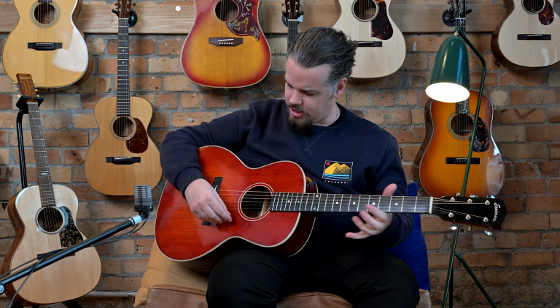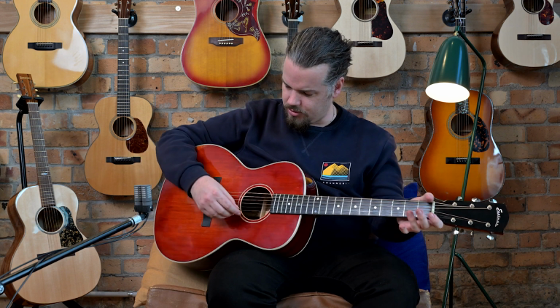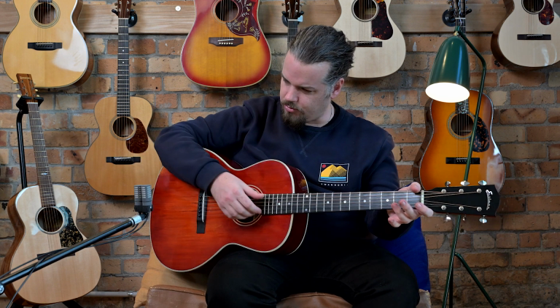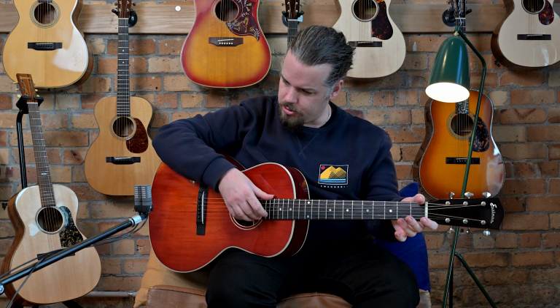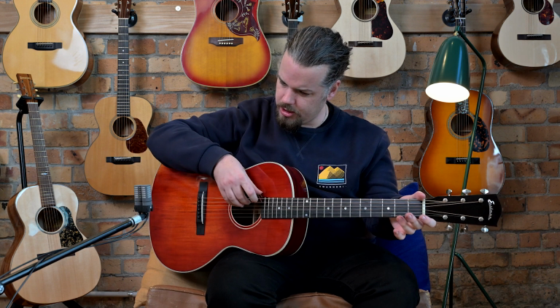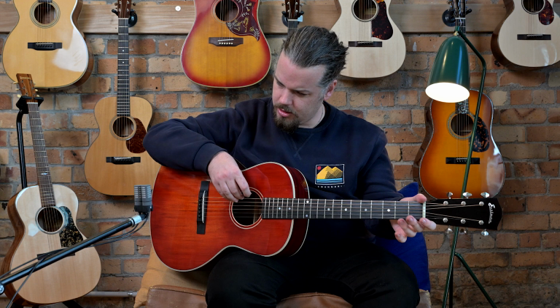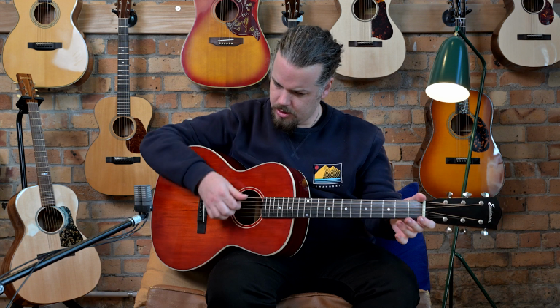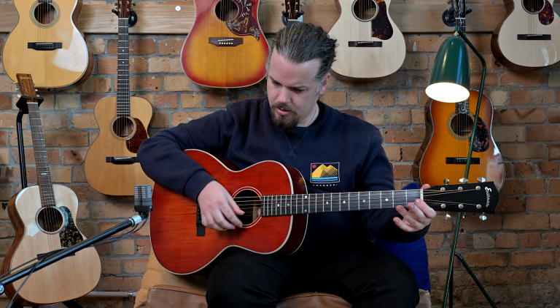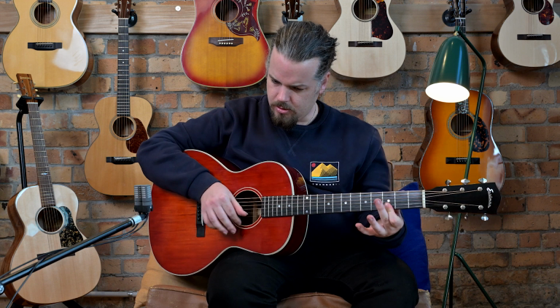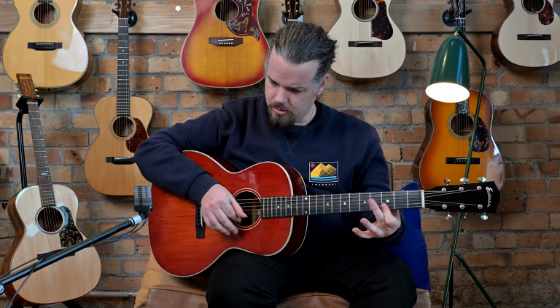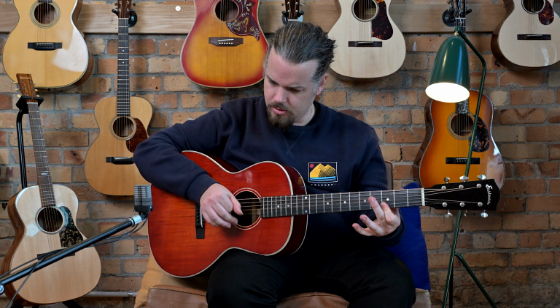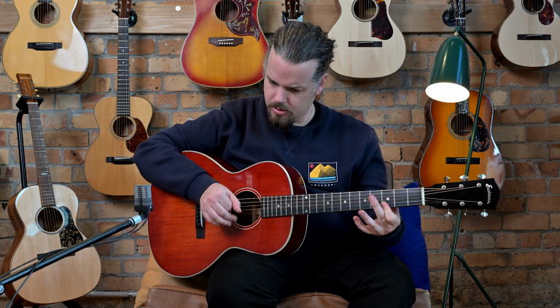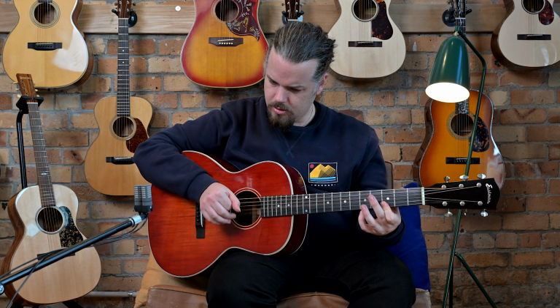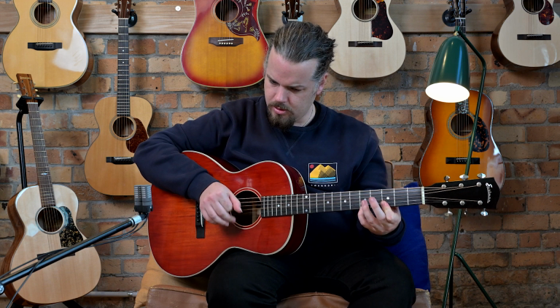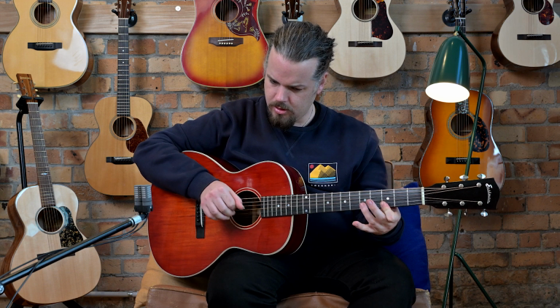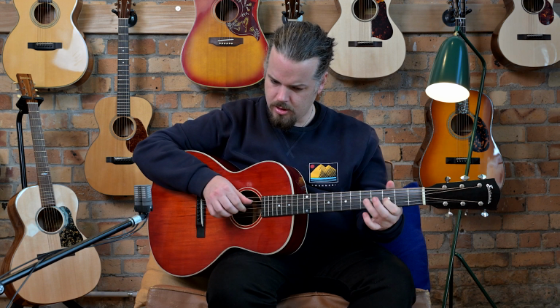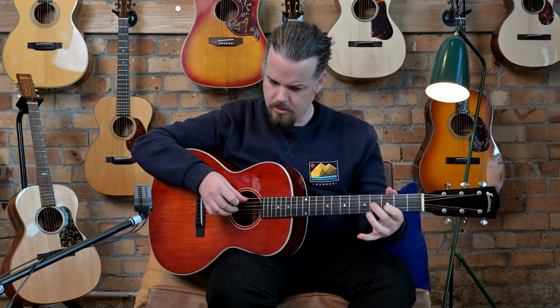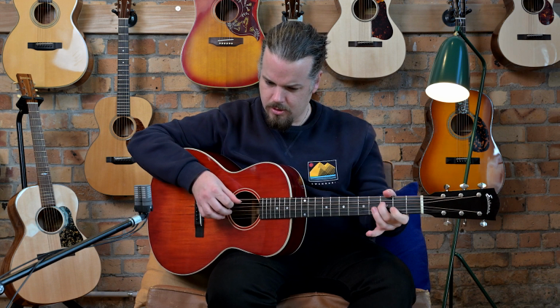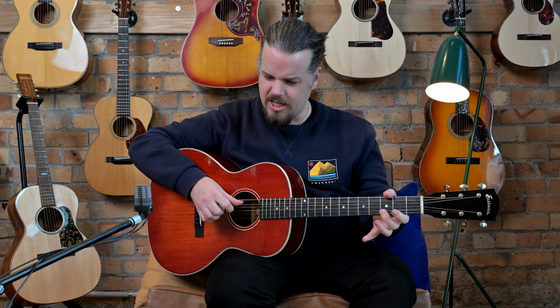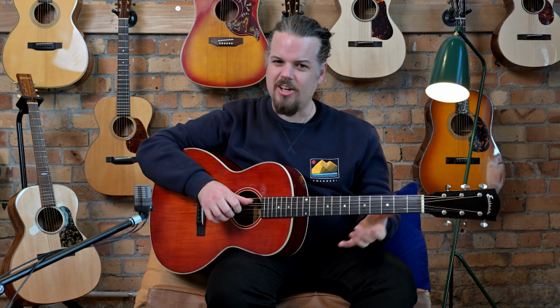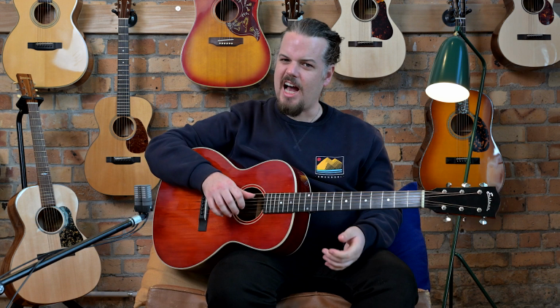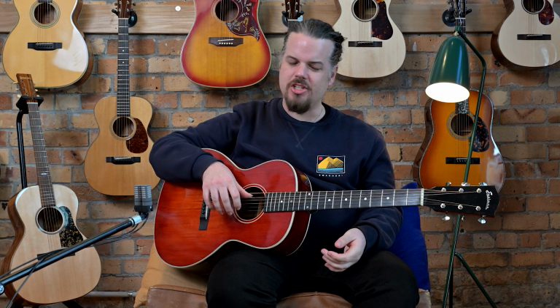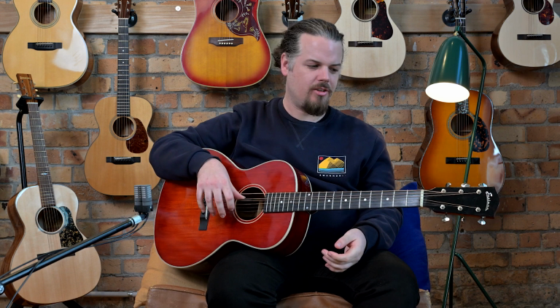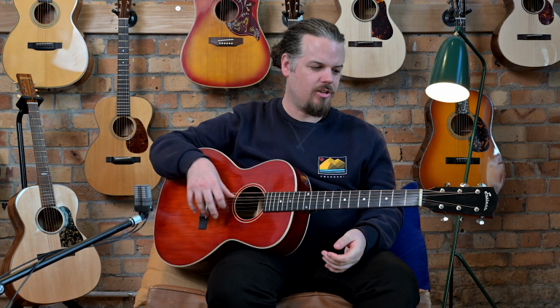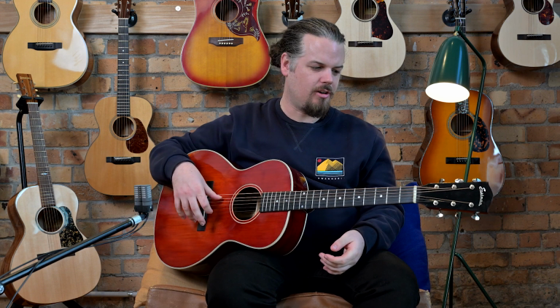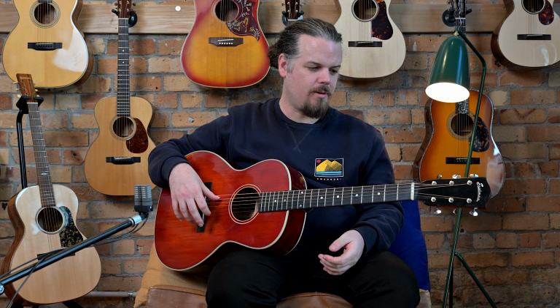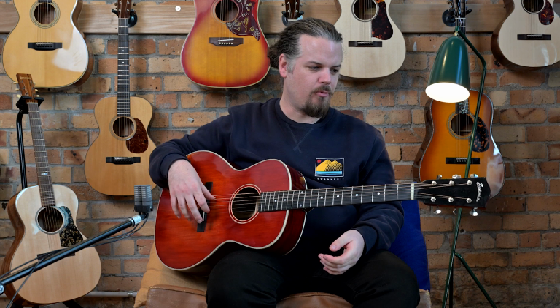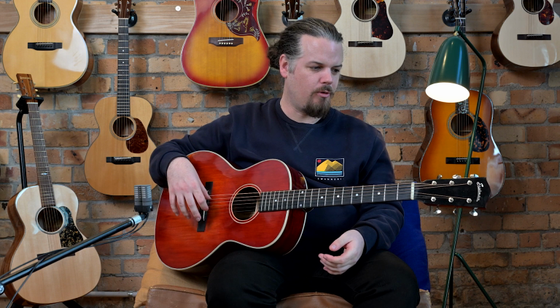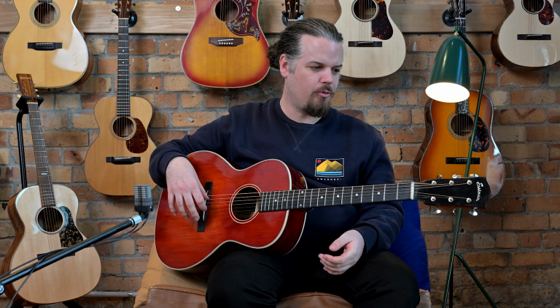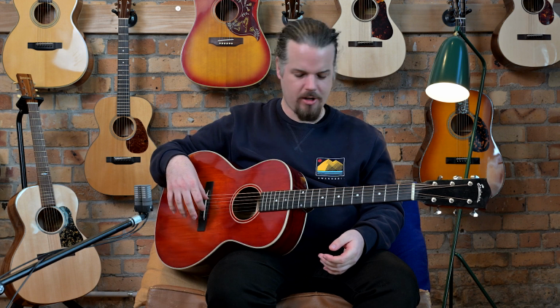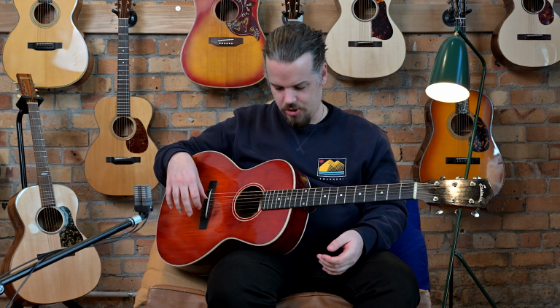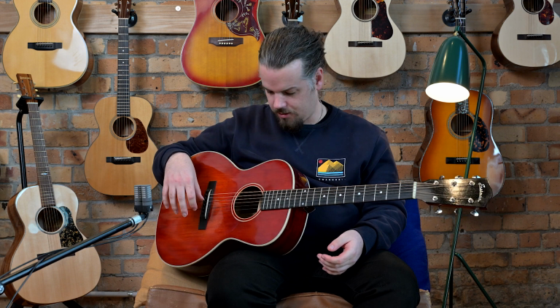It sounds very good for open G. It has that kind of harsh sound that you like for that kind of playing.